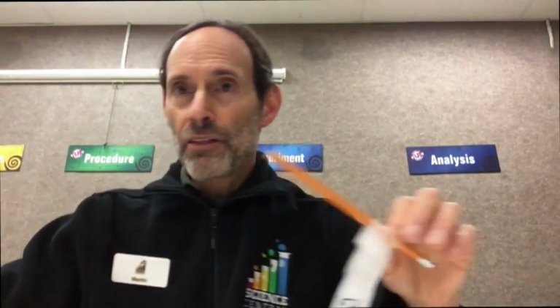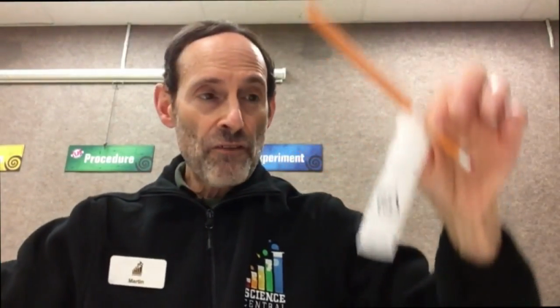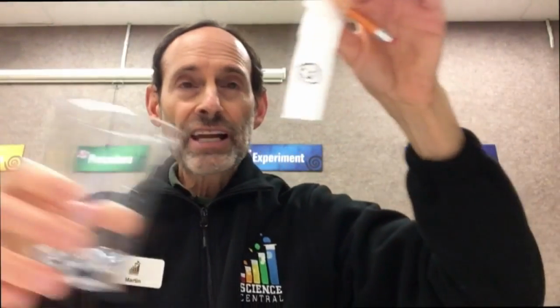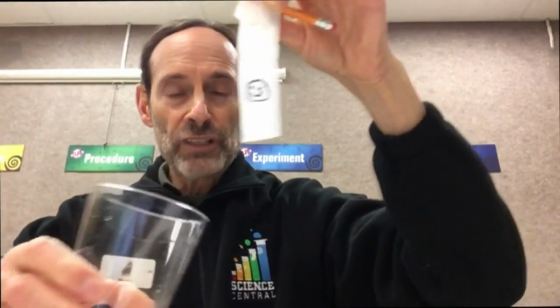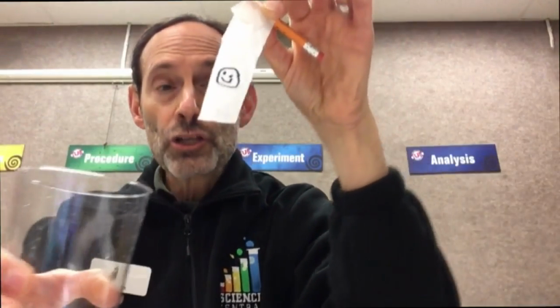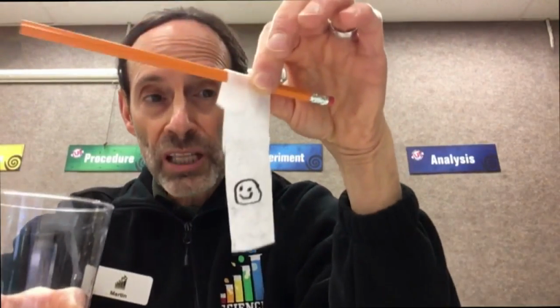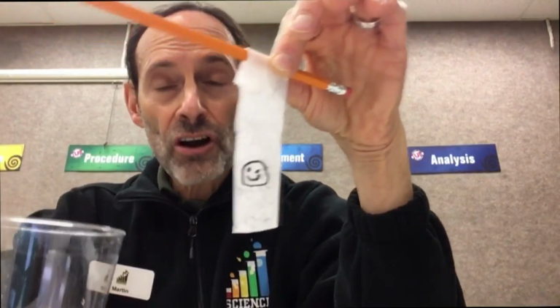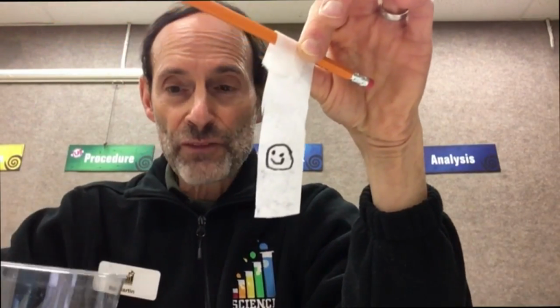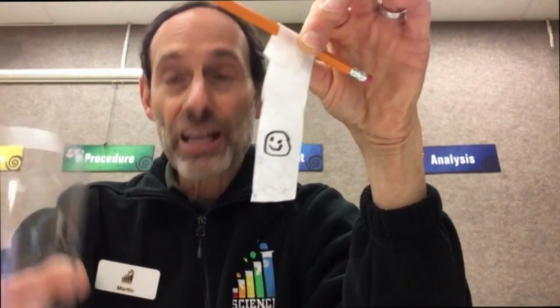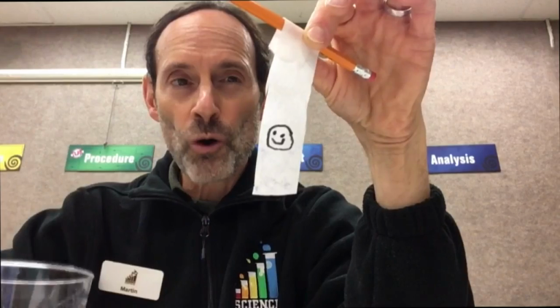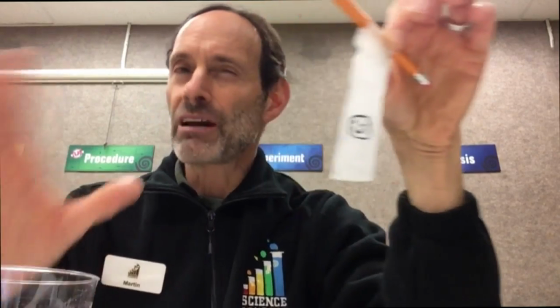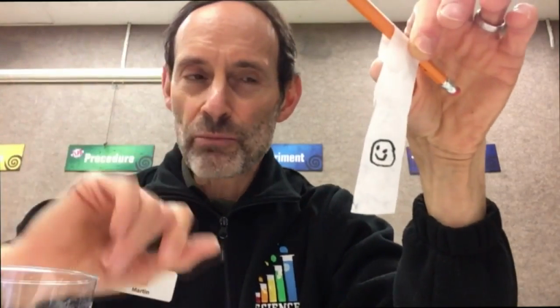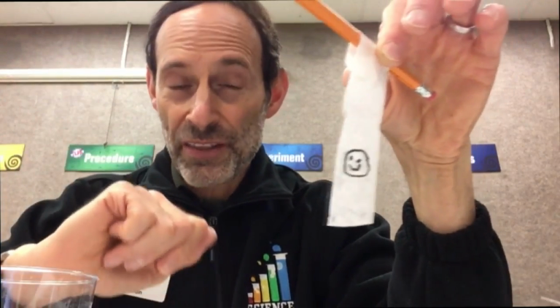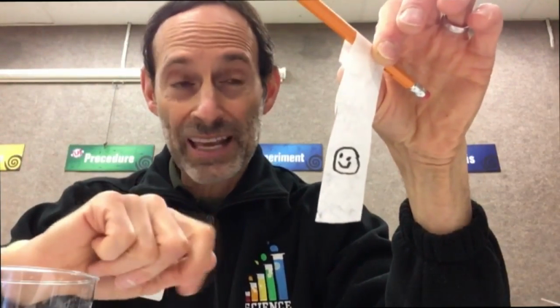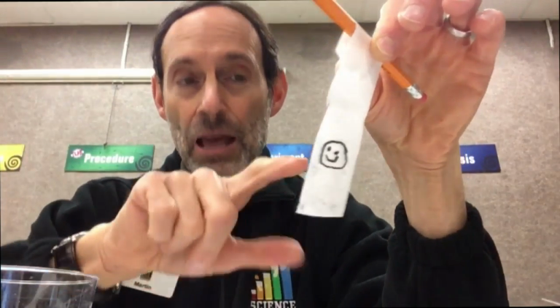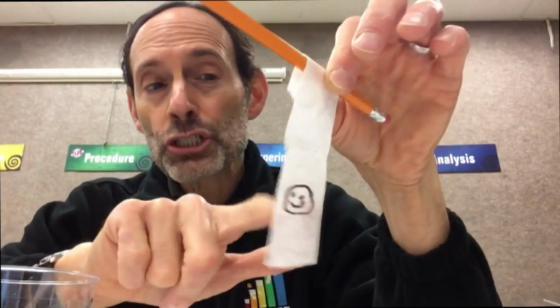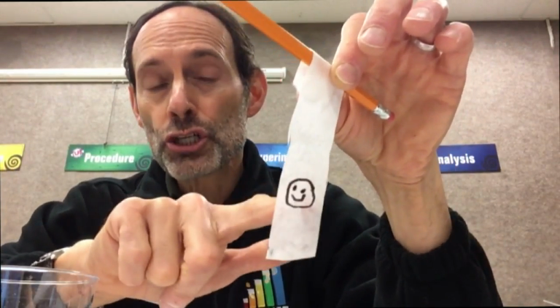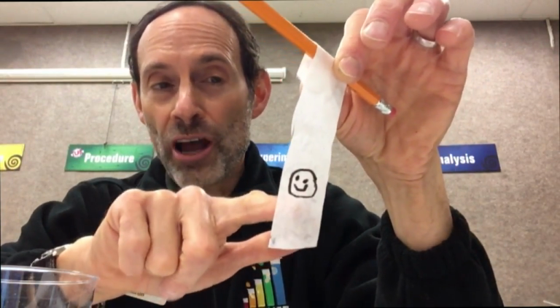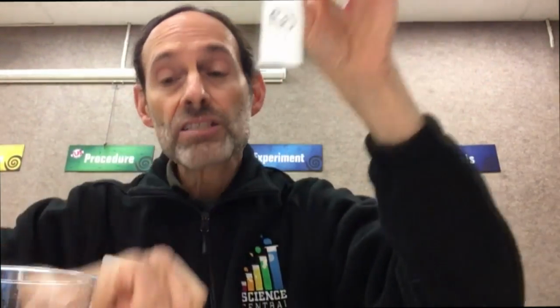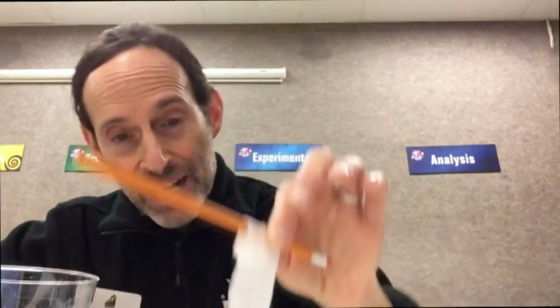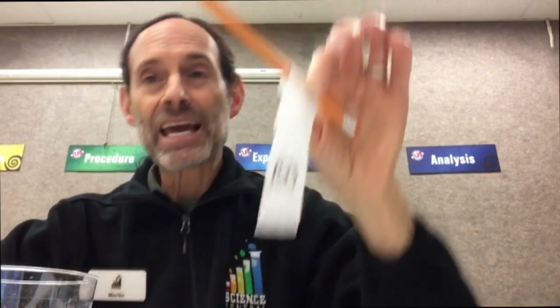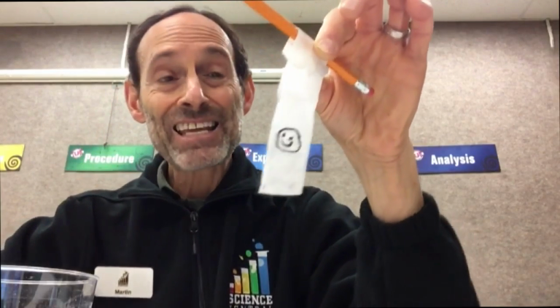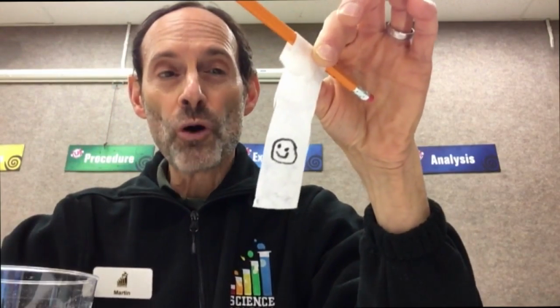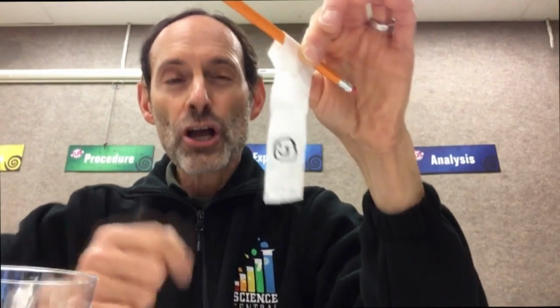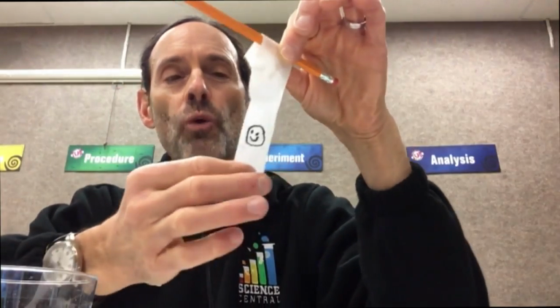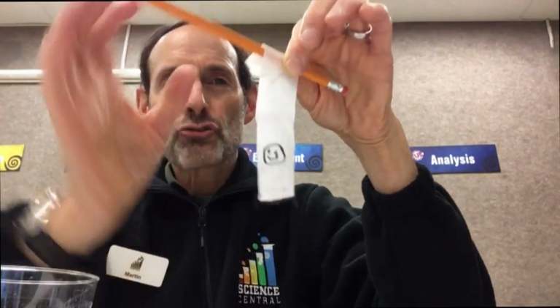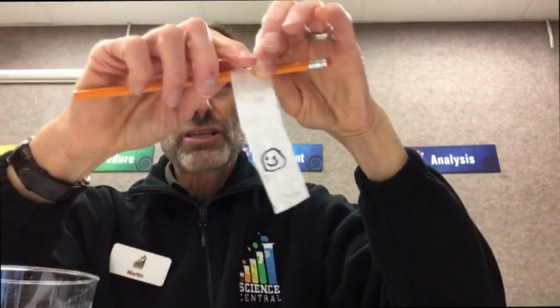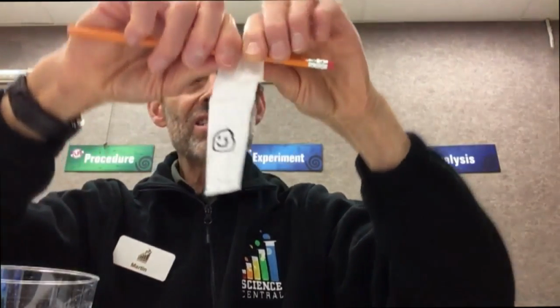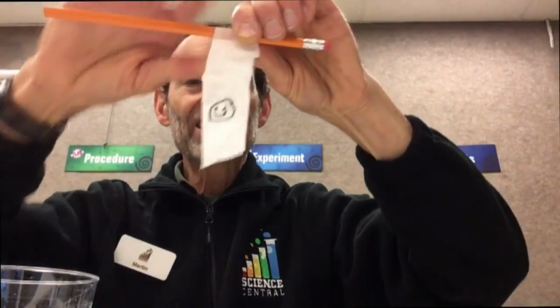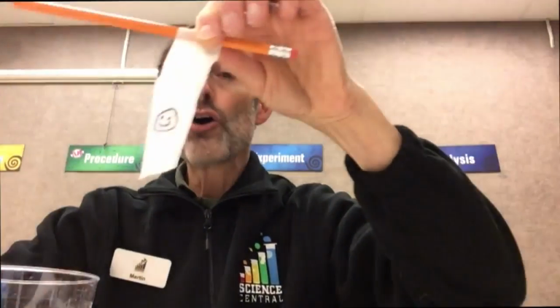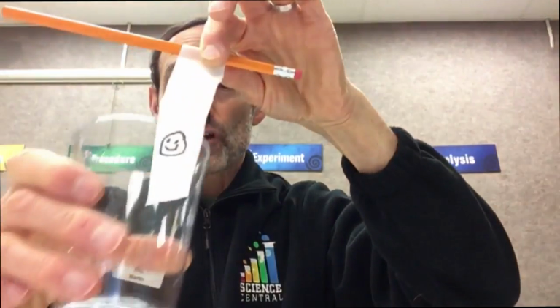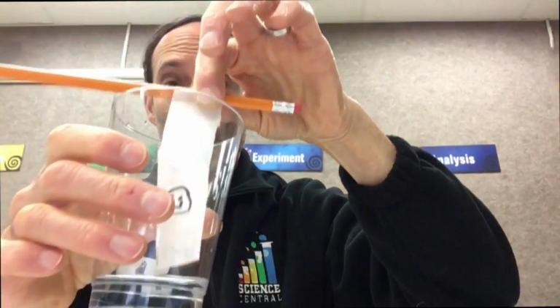Then, very carefully, you'll place the coffee filter into the water. Now here's an important thing to think about: make sure that your drawing doesn't actually get into the water. You want your drawing to be slightly over the water.